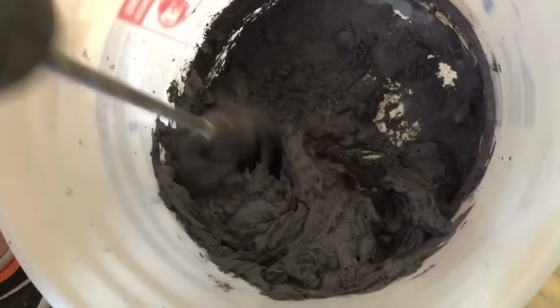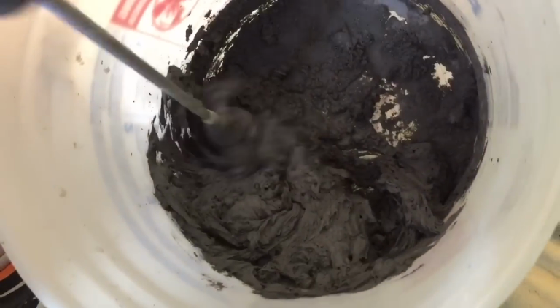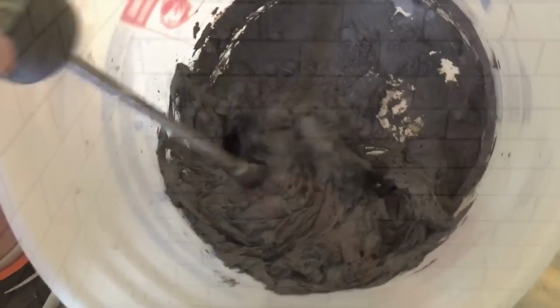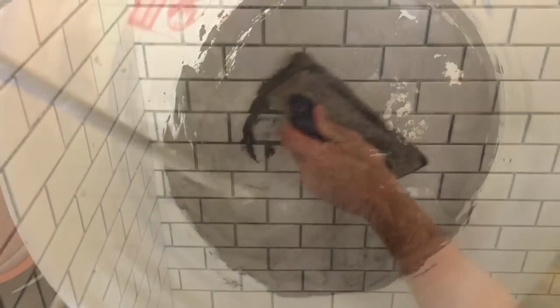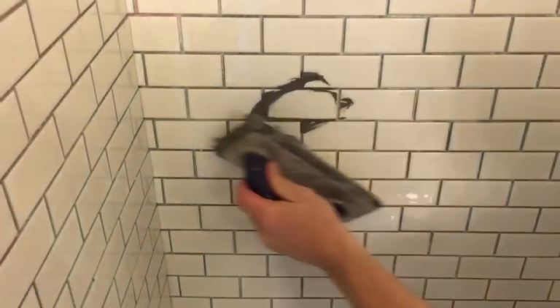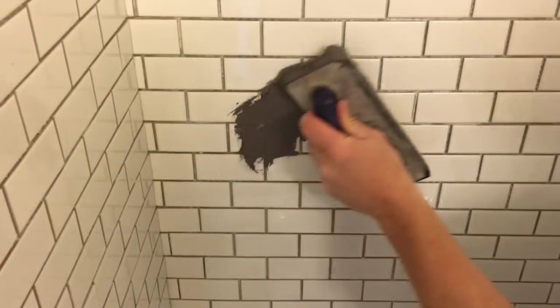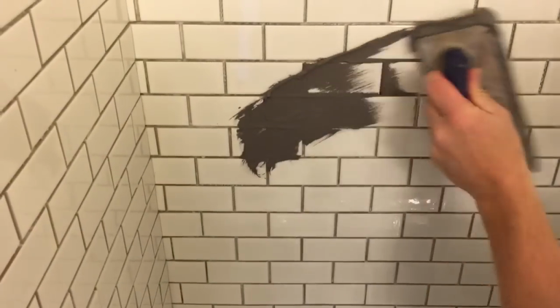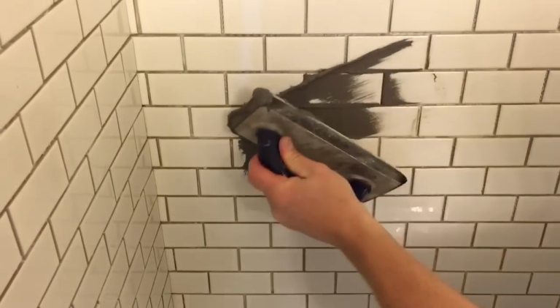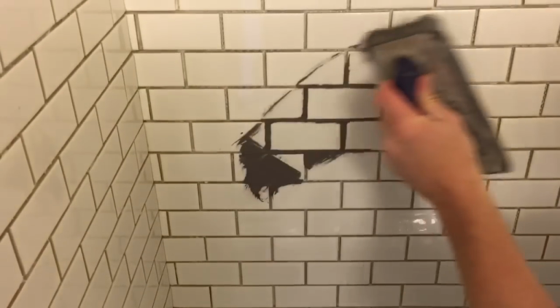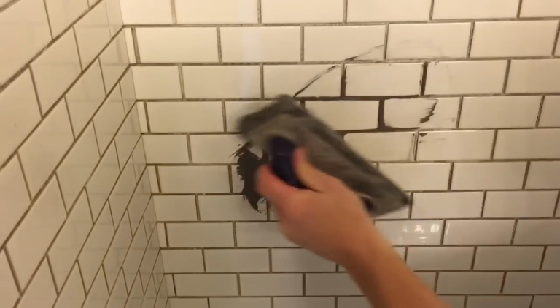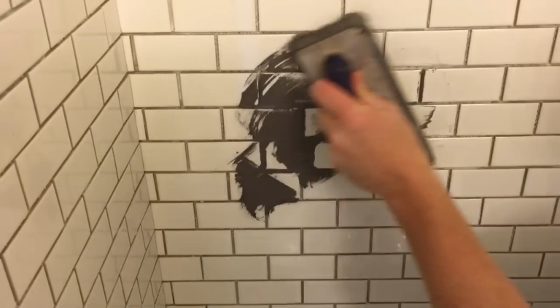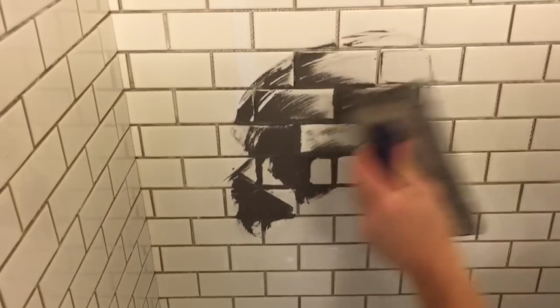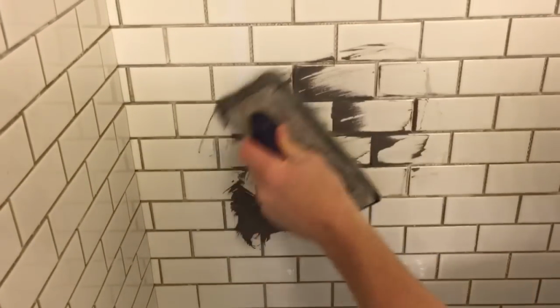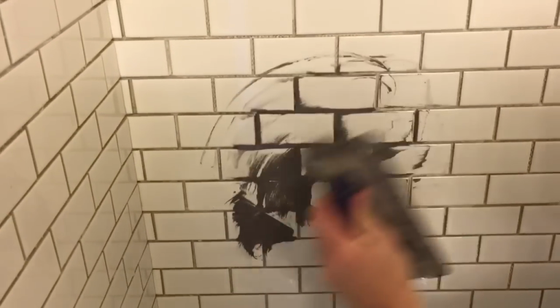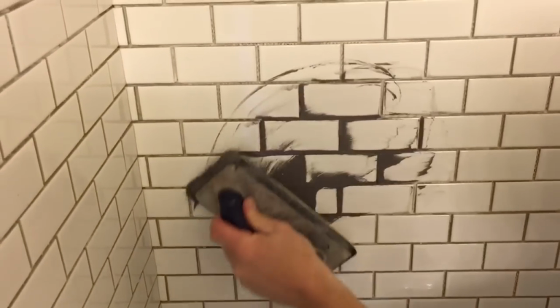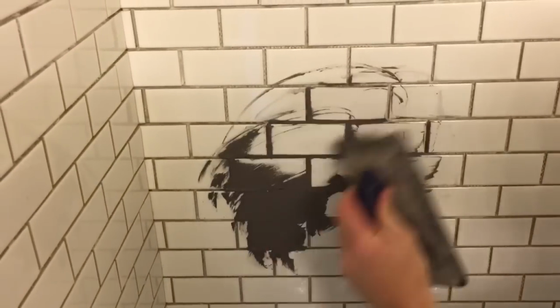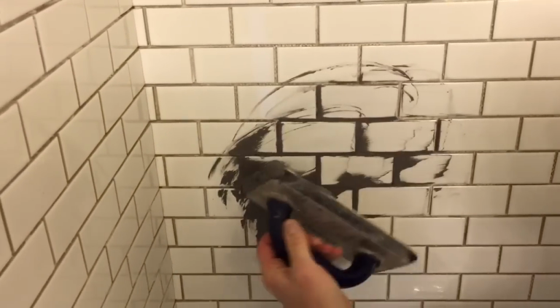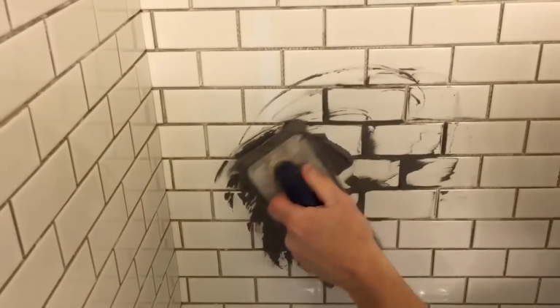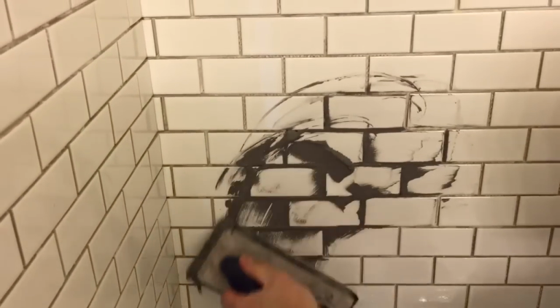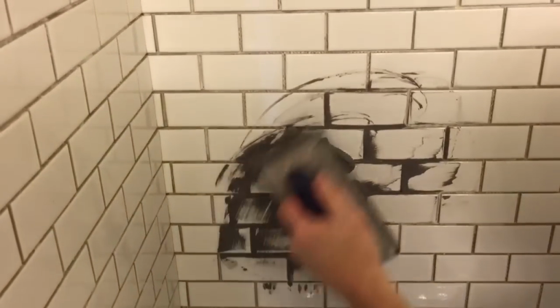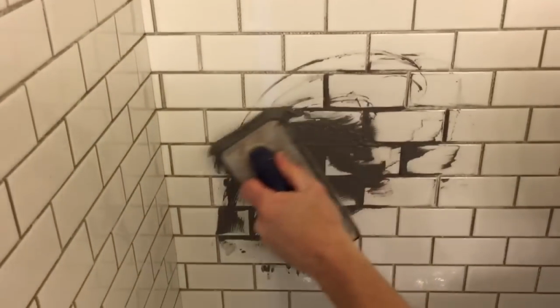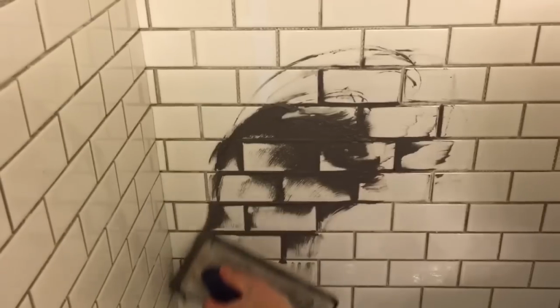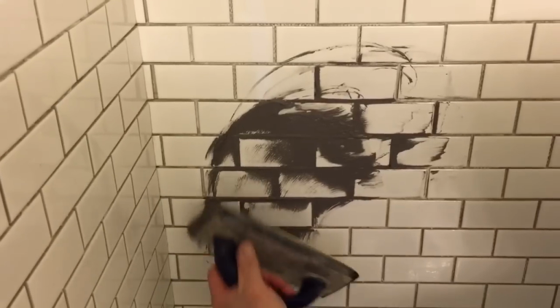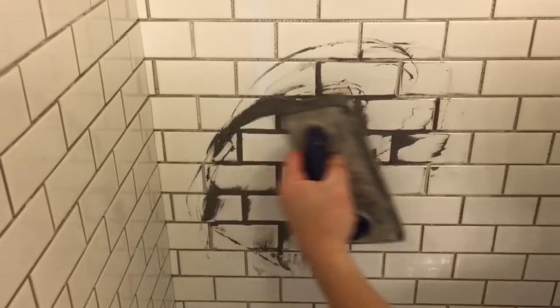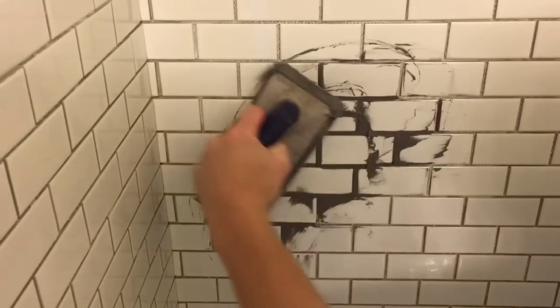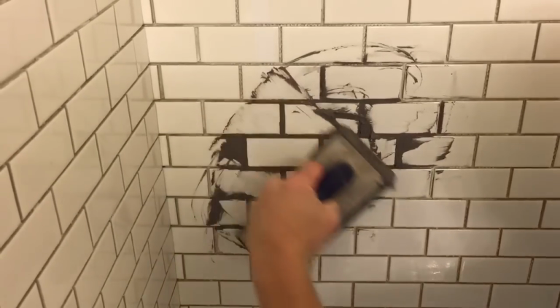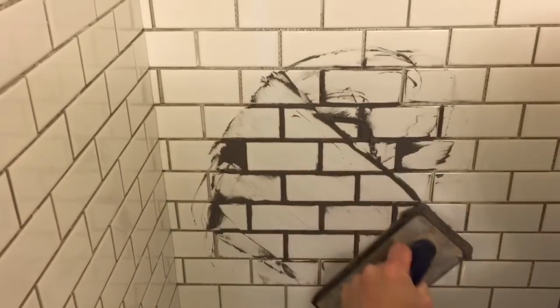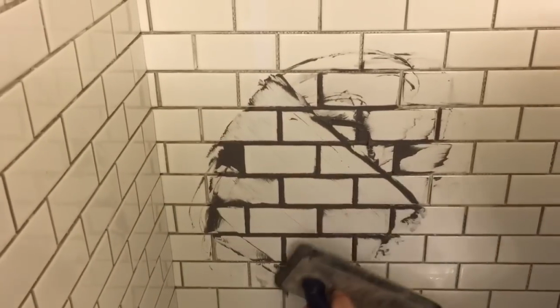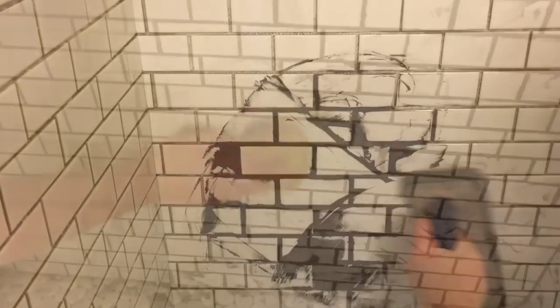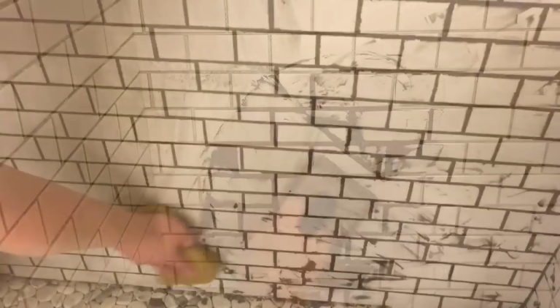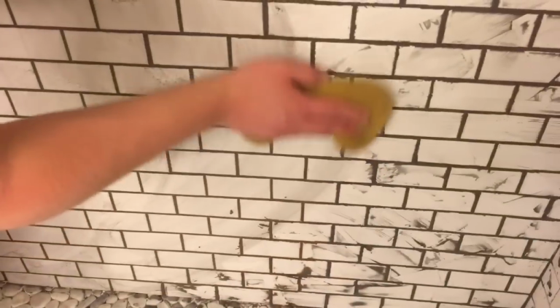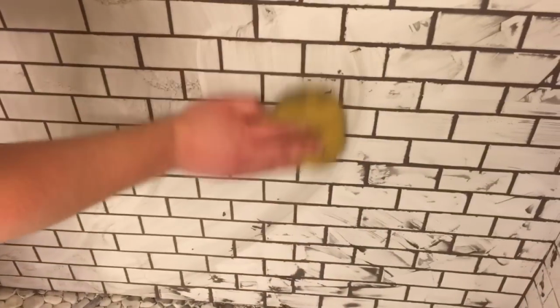Once I get my grout mixed to a nice smooth consistency, I'm going to start on the walls. I take my grout and go diagonal with my grout float, just to keep from pushing grout out of the joints — I want to push it into the joints.